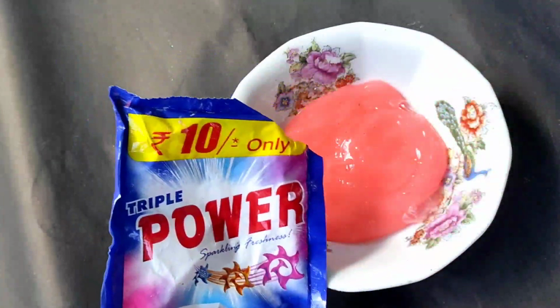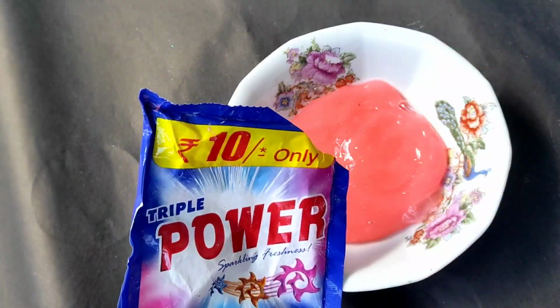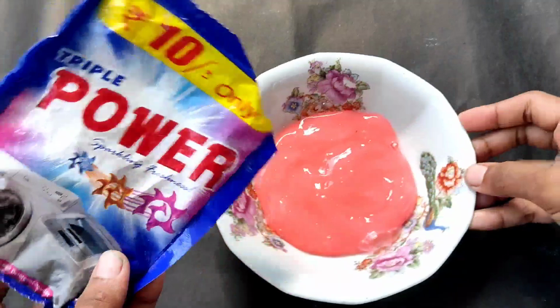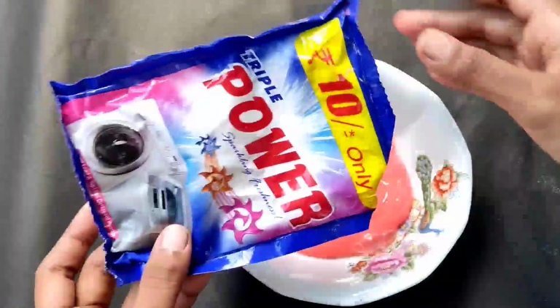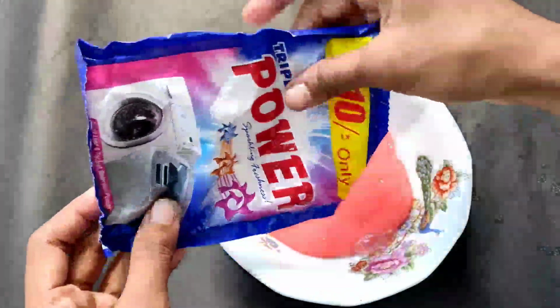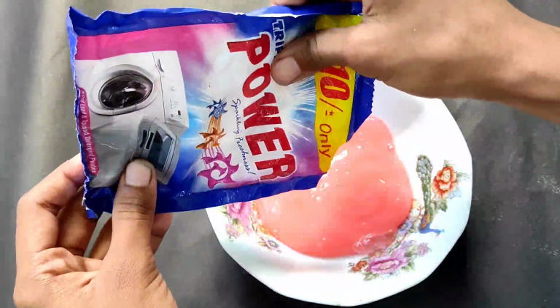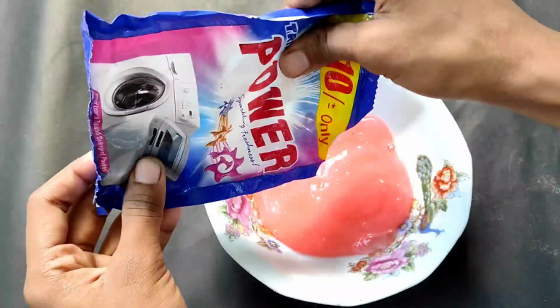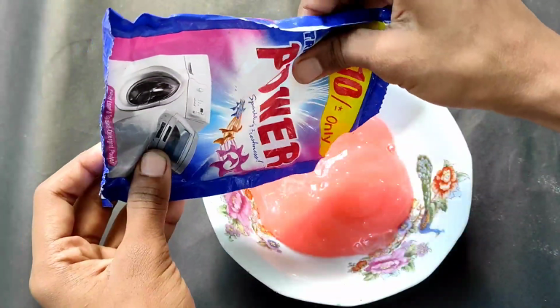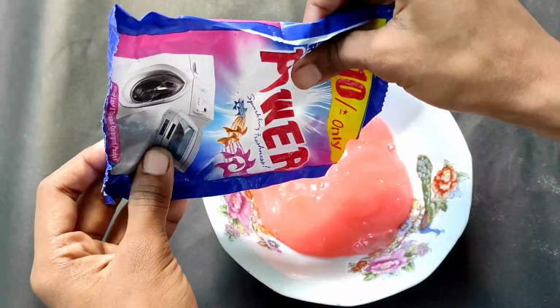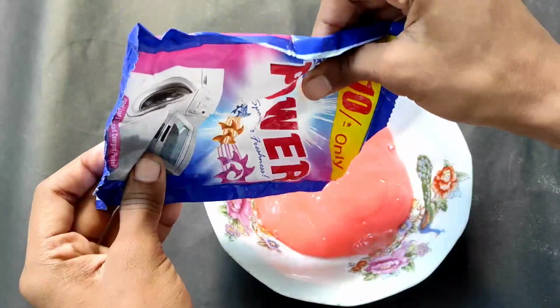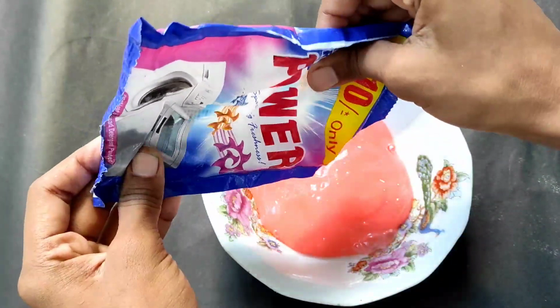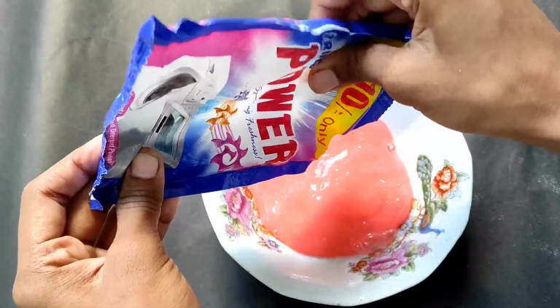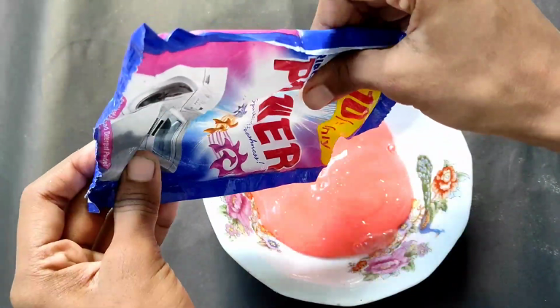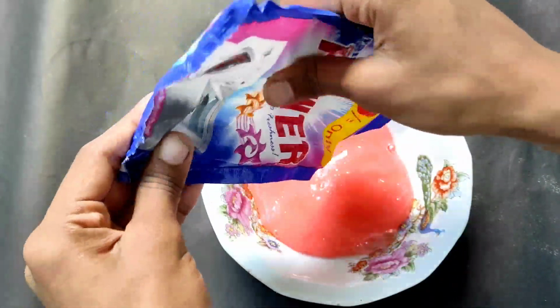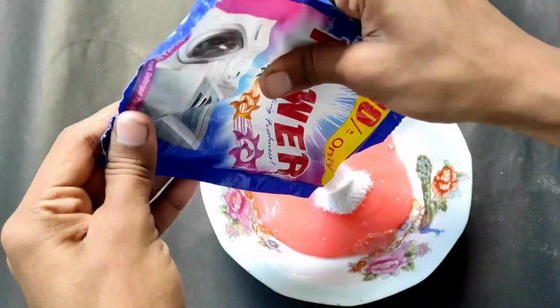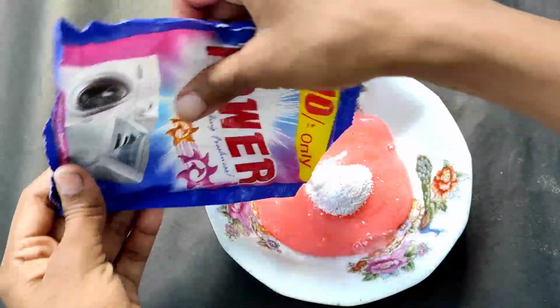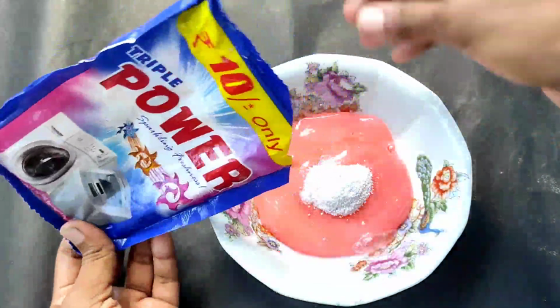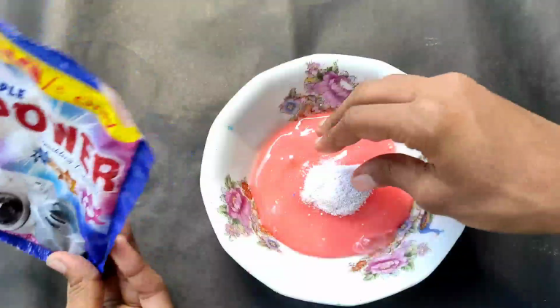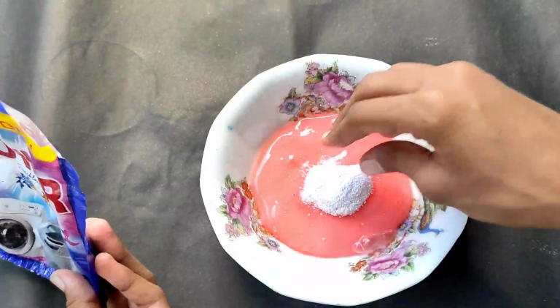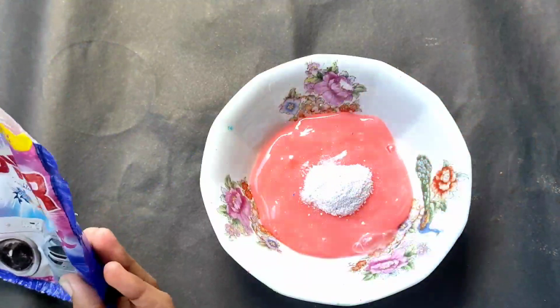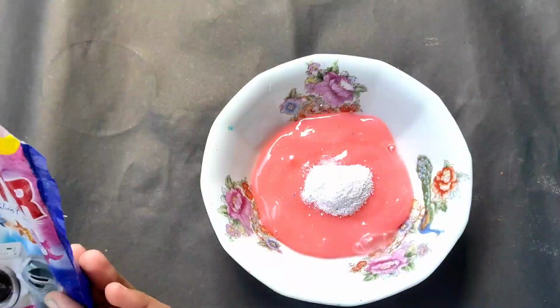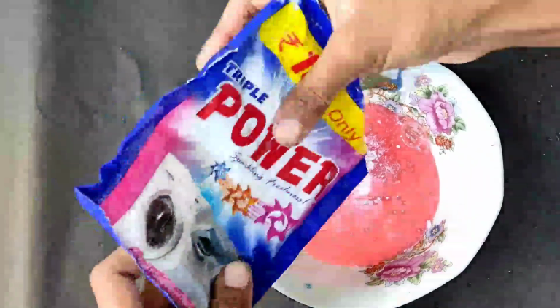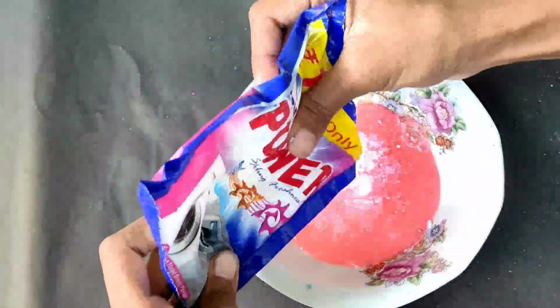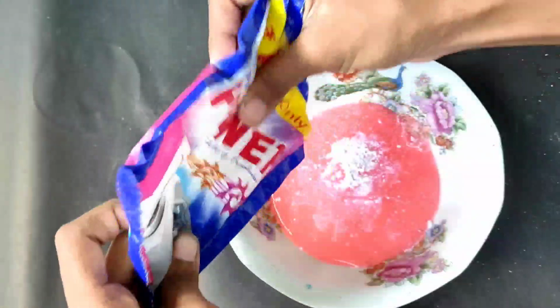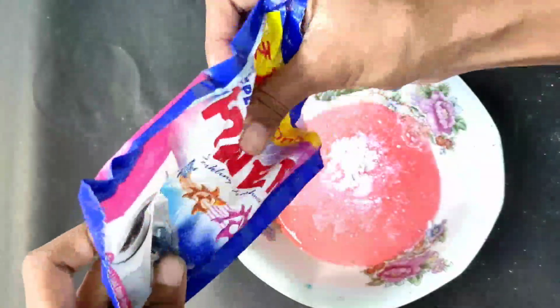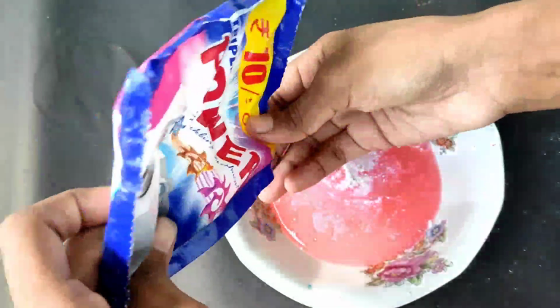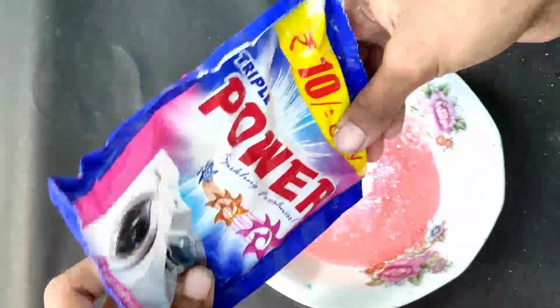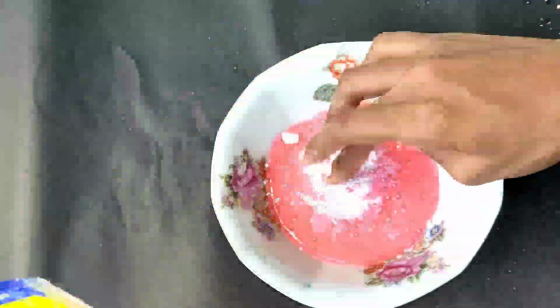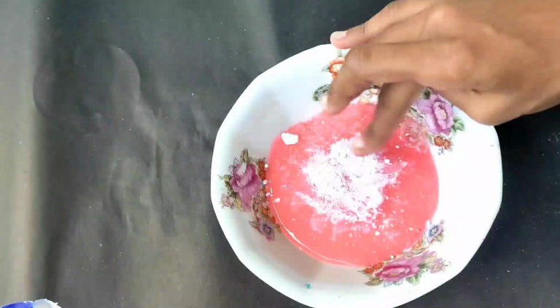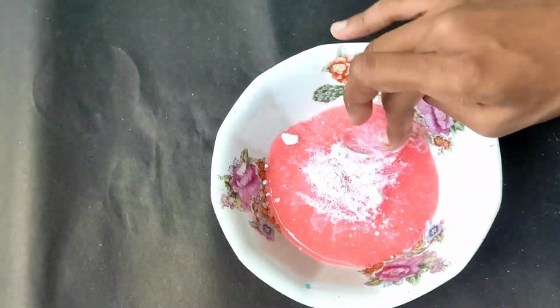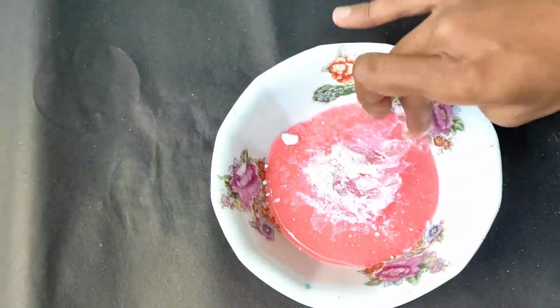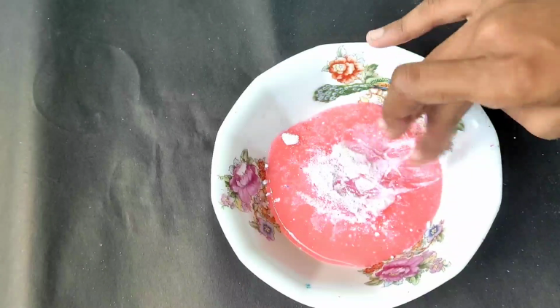If you have any idea about this slime, please say that. If you are going to mix it in a full video, please press the button. I am going to mix it in a pan and I am going to use an egg pack.